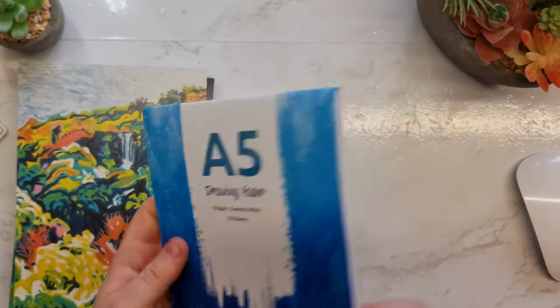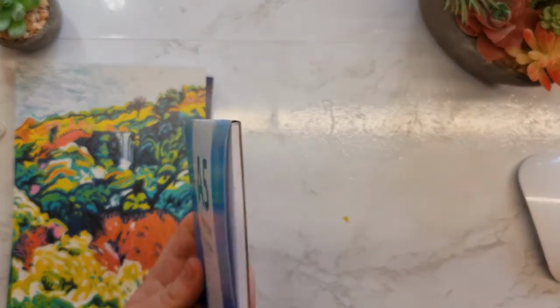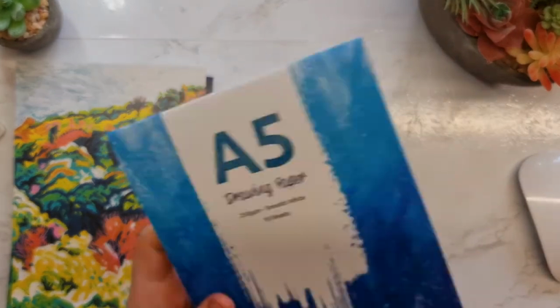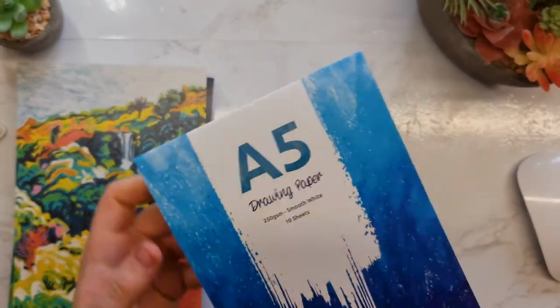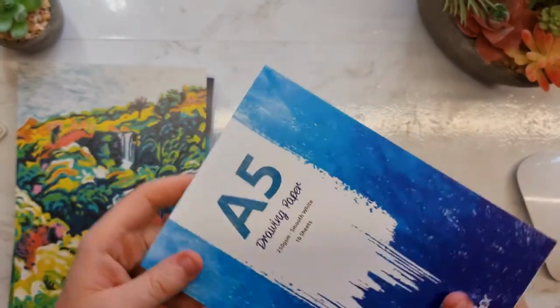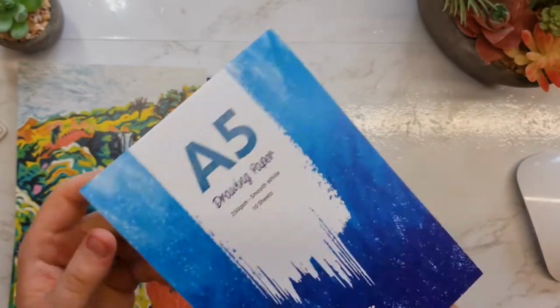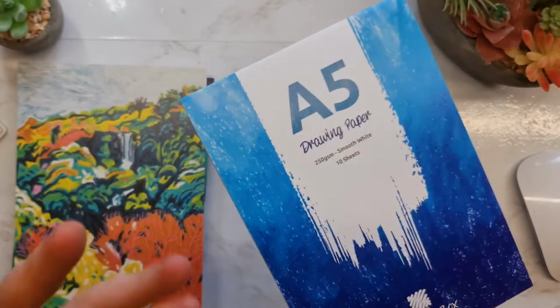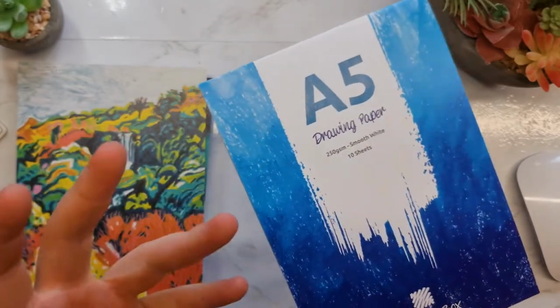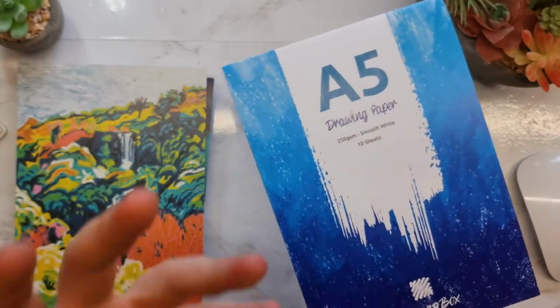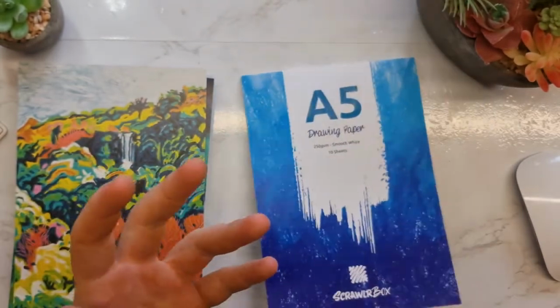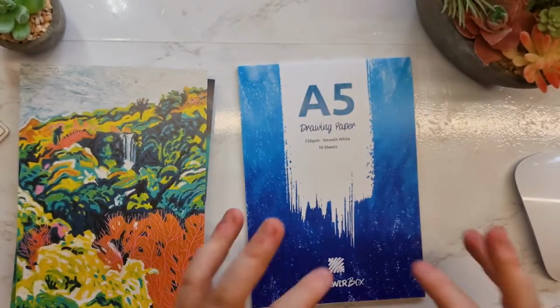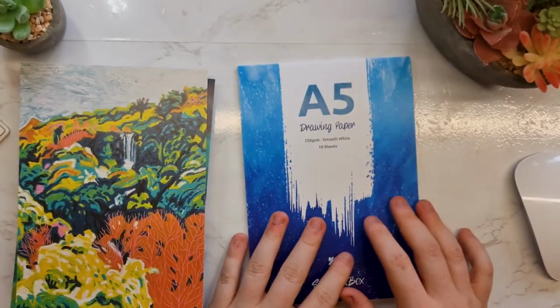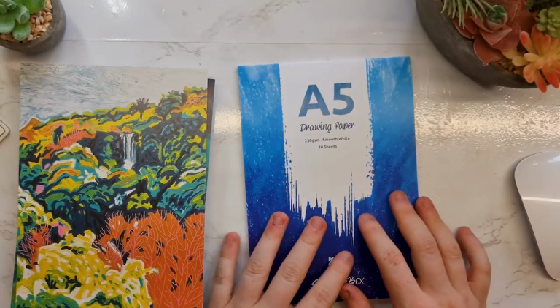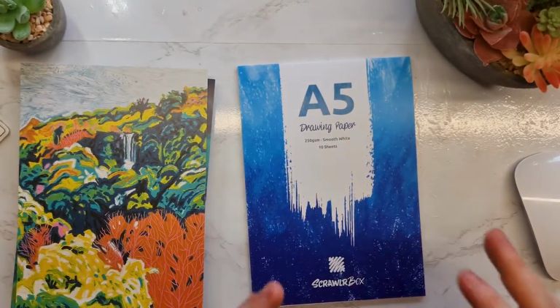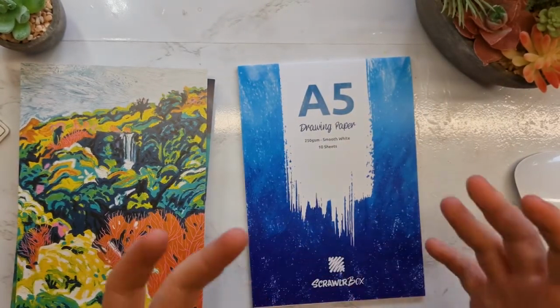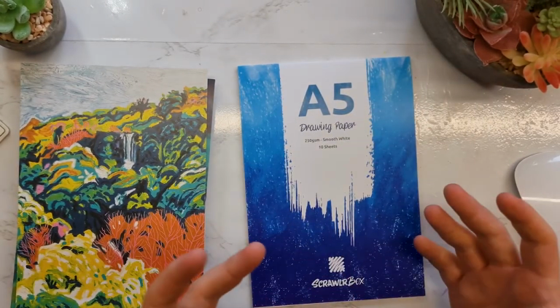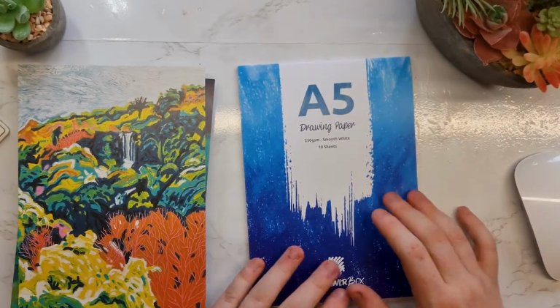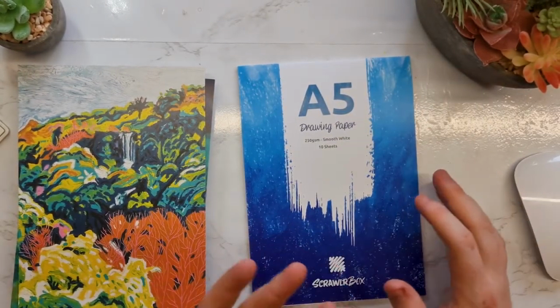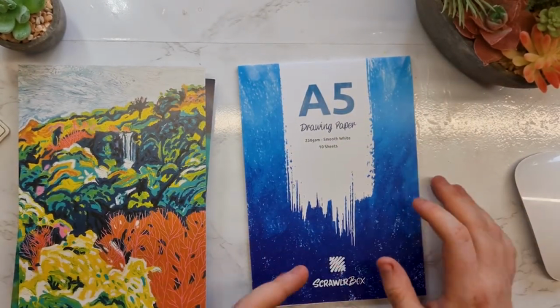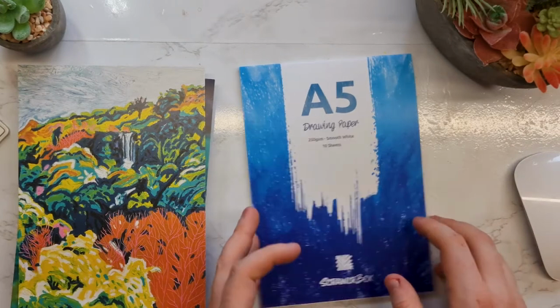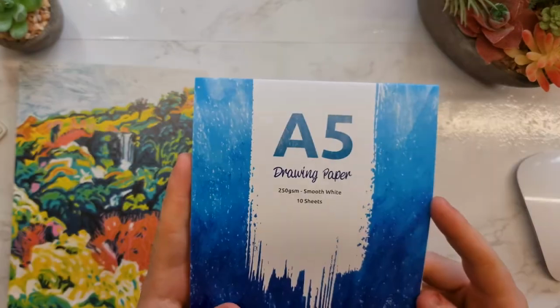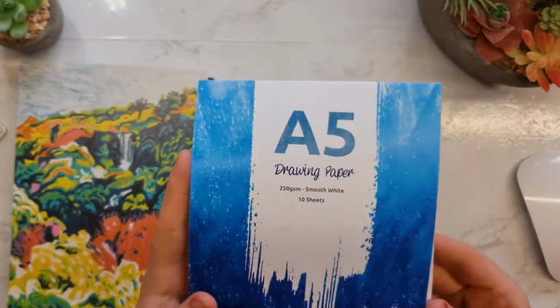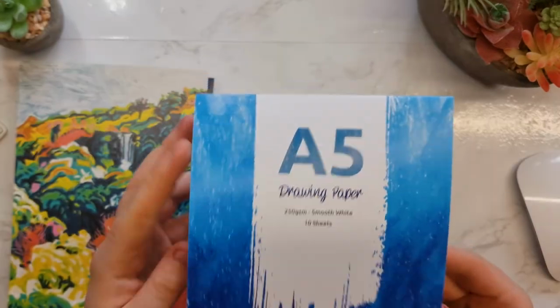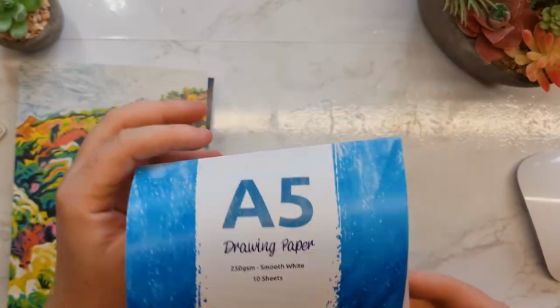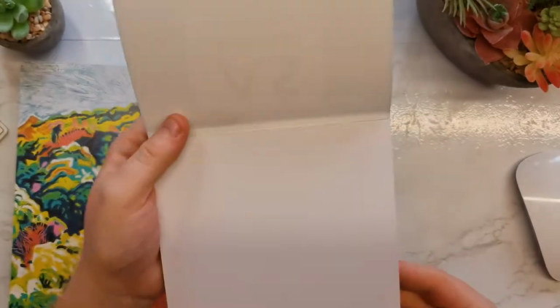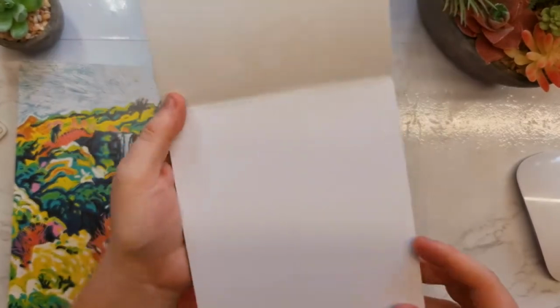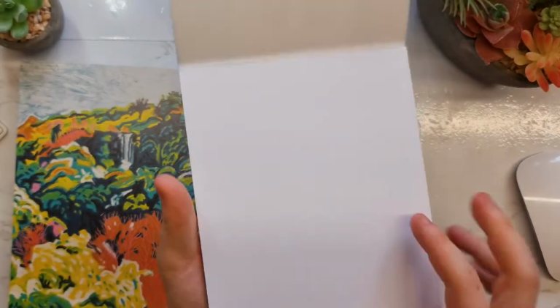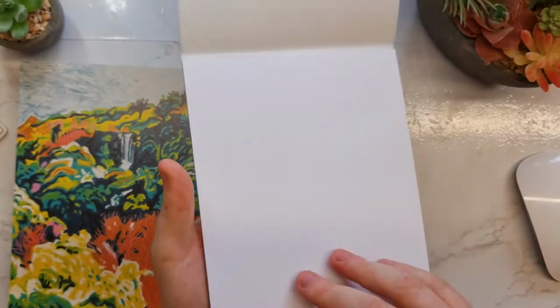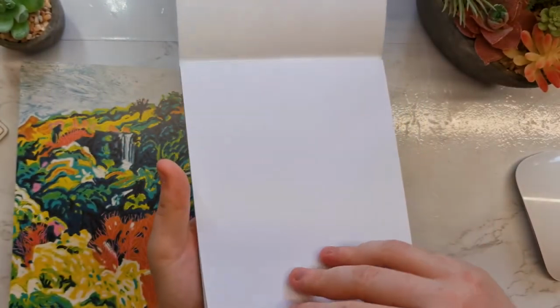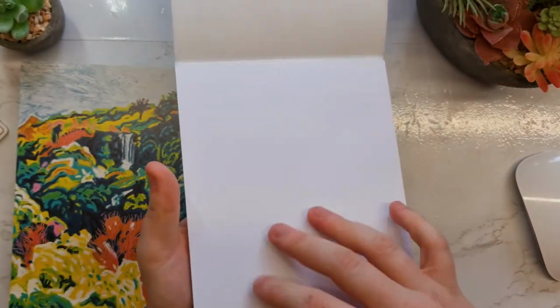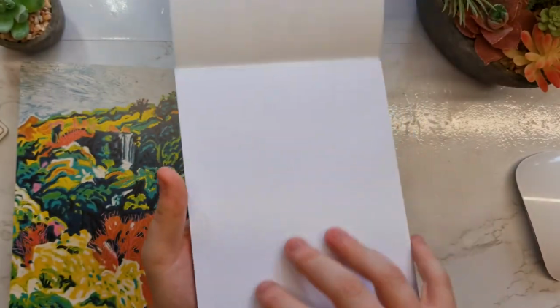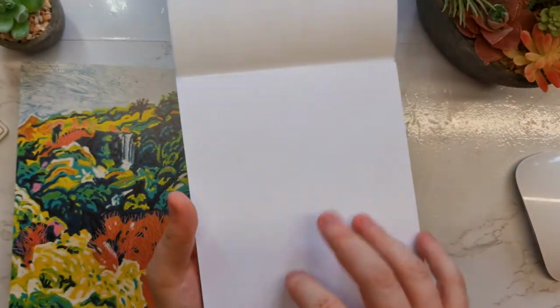Because surely there's not much more painting materials to paint on or draw on. It's just some smooth white paper — it is 250 GSM, very smooth.